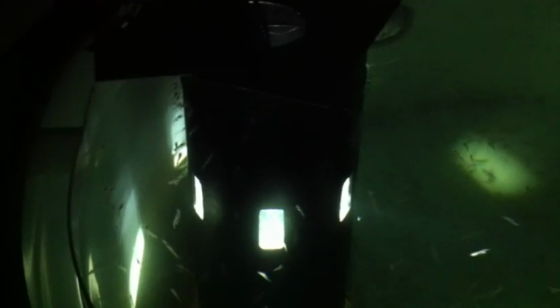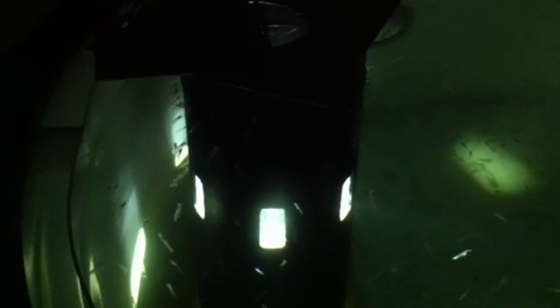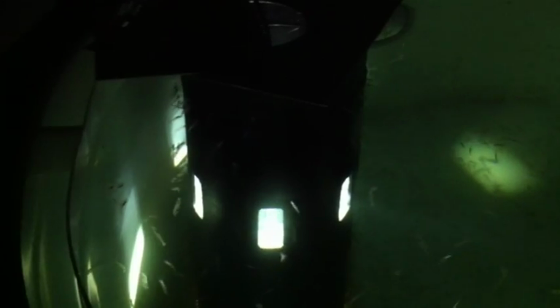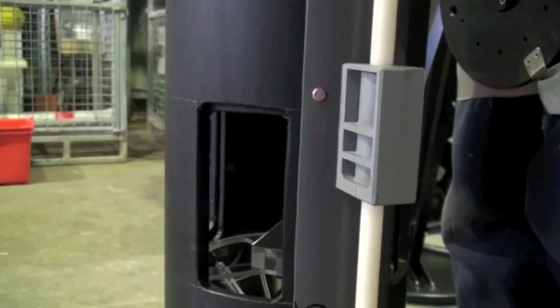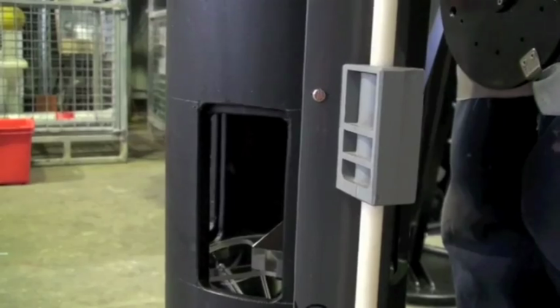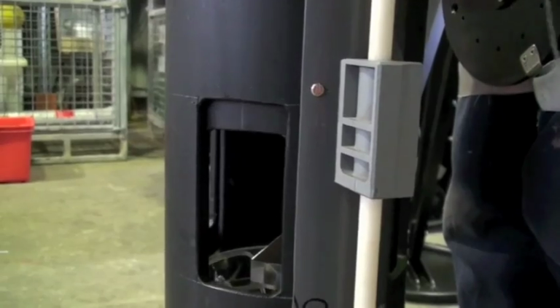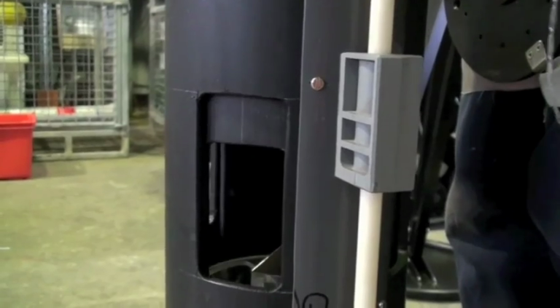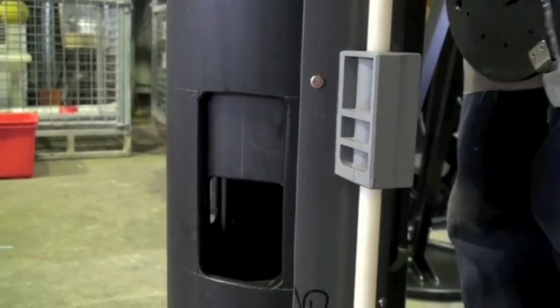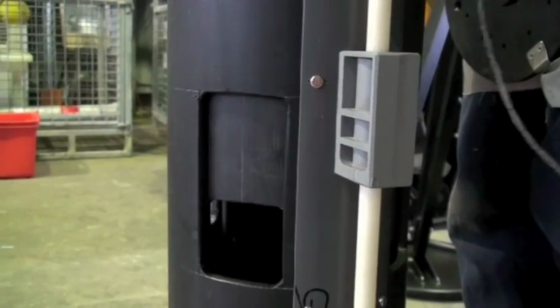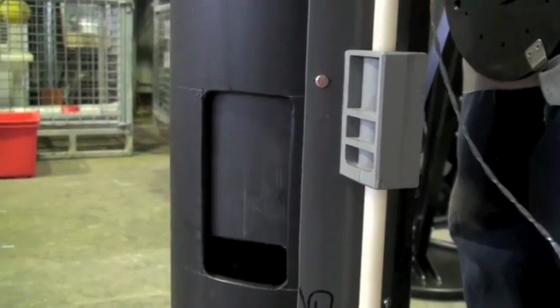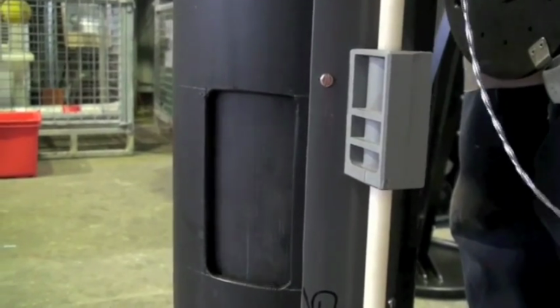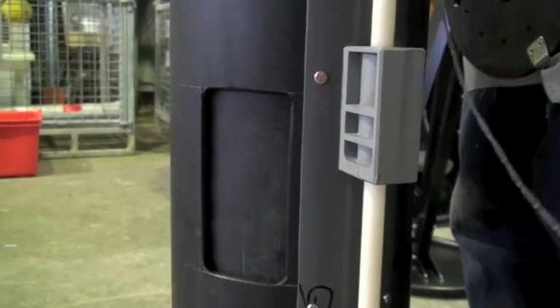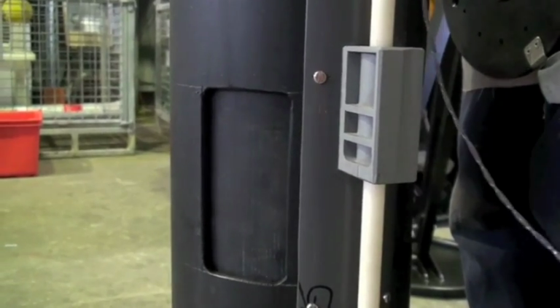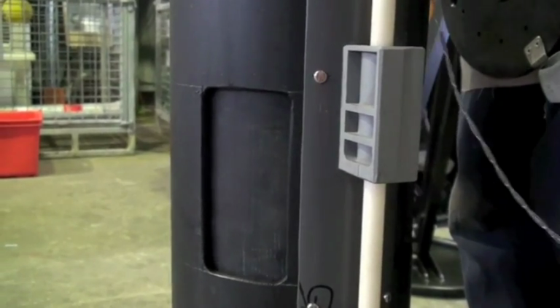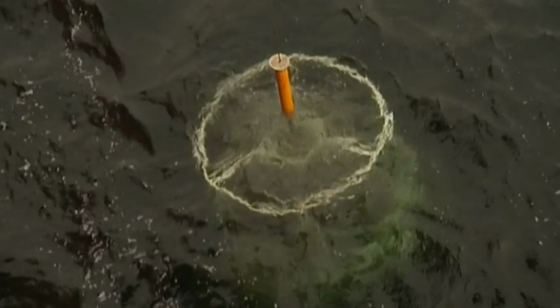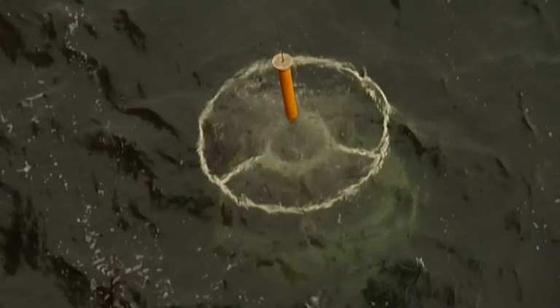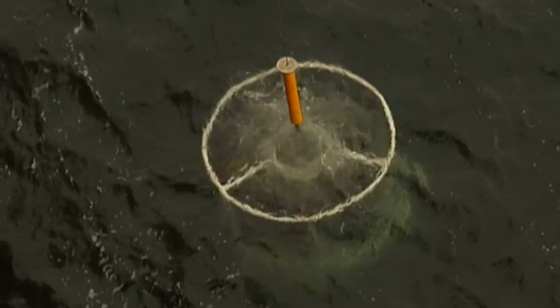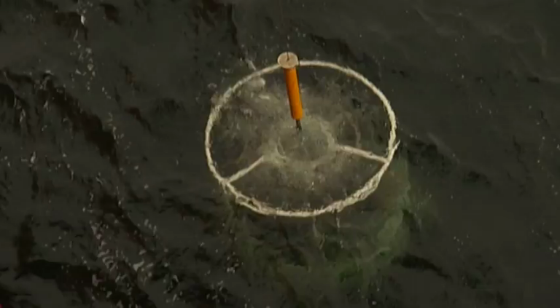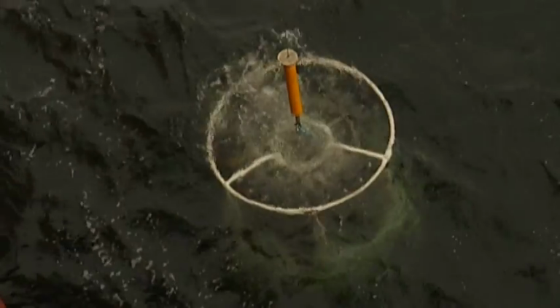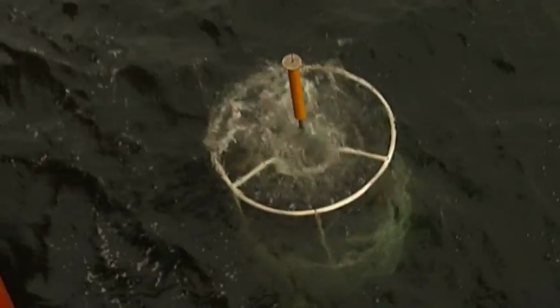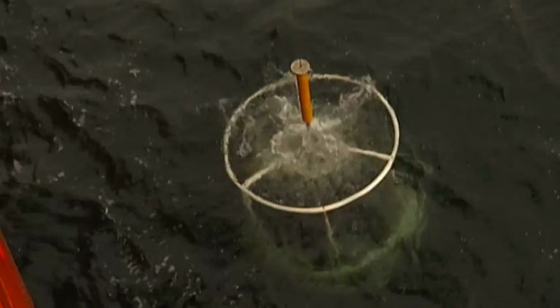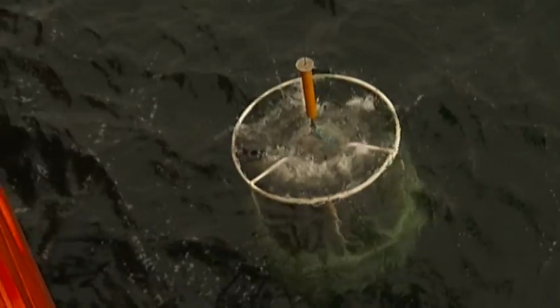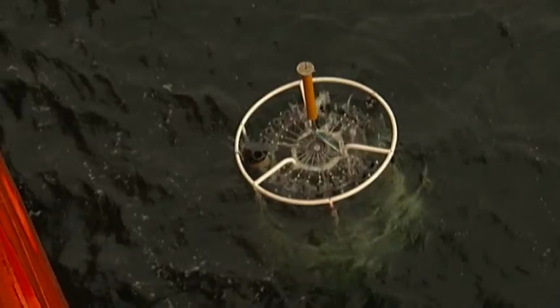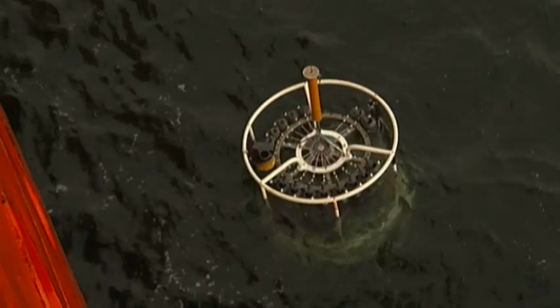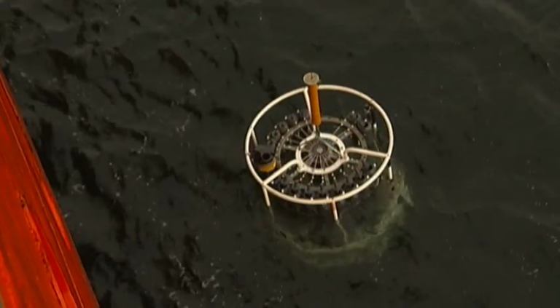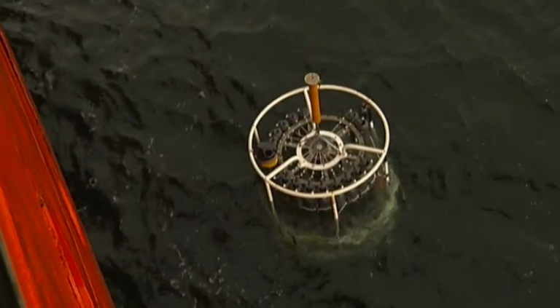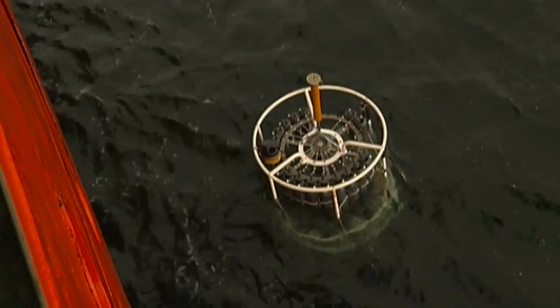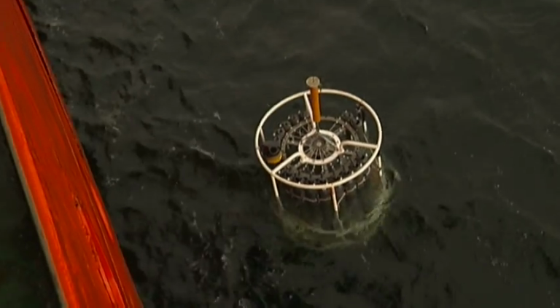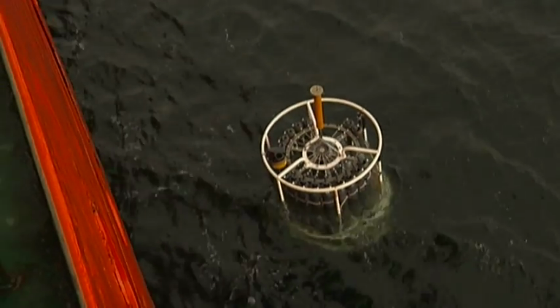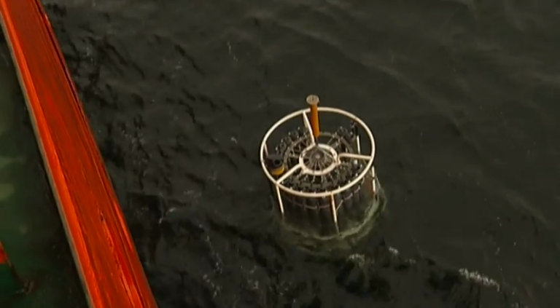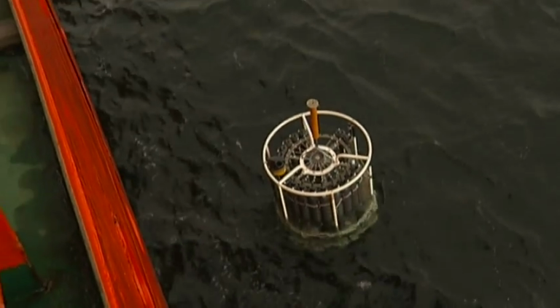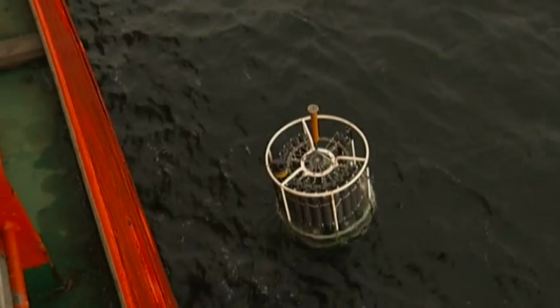Then we shut the door on the light trap remotely from above at the surface by firing a little trigger on the CTD, and we bring the thing back to the surface.